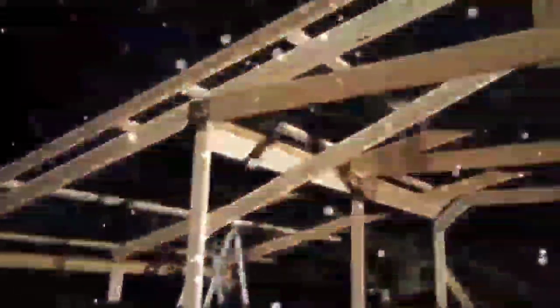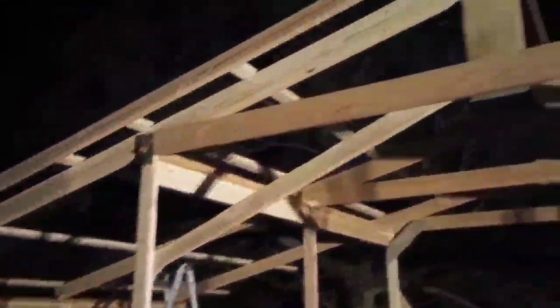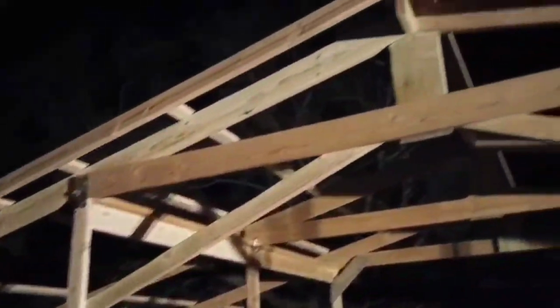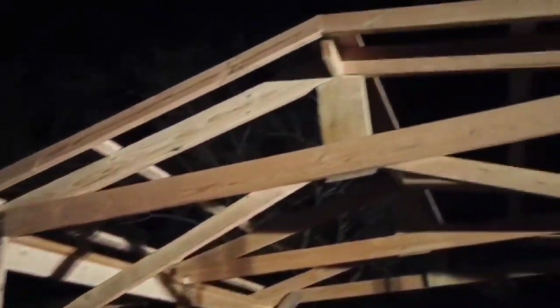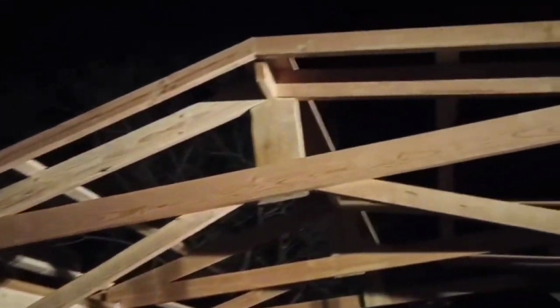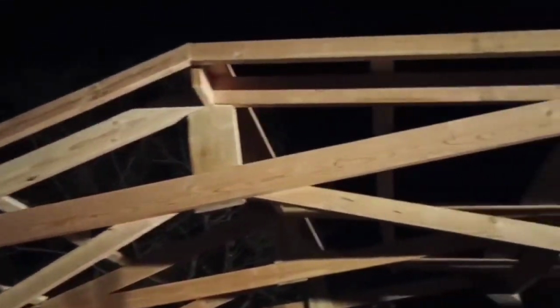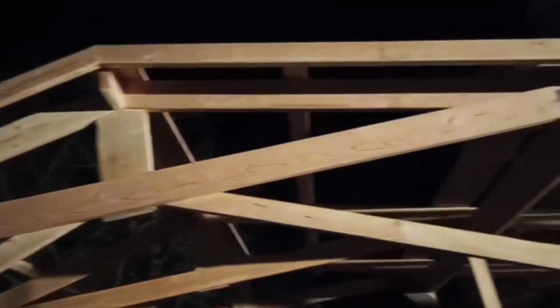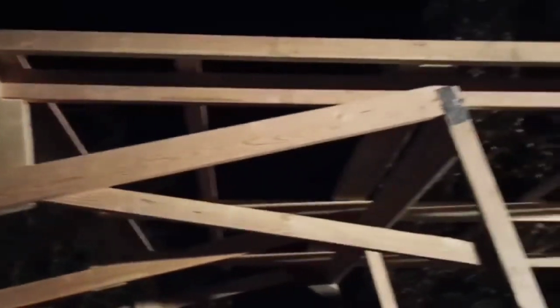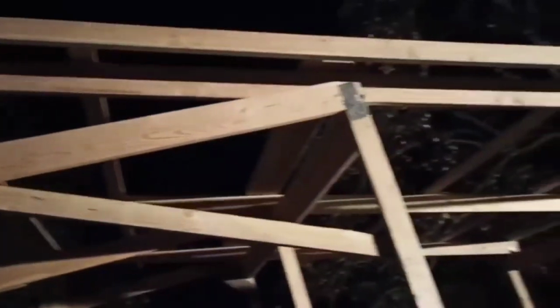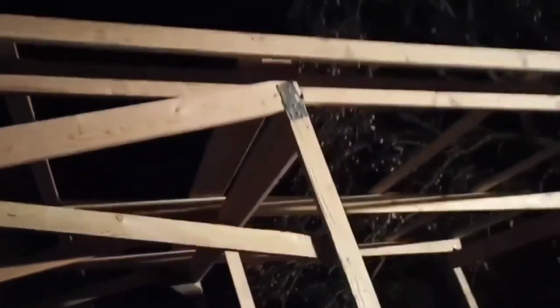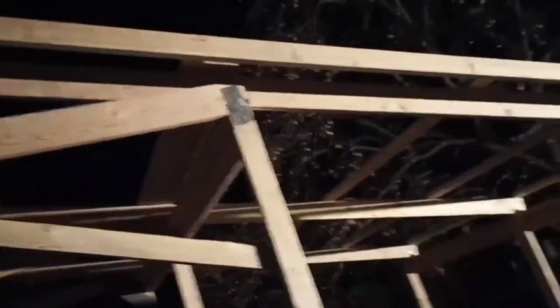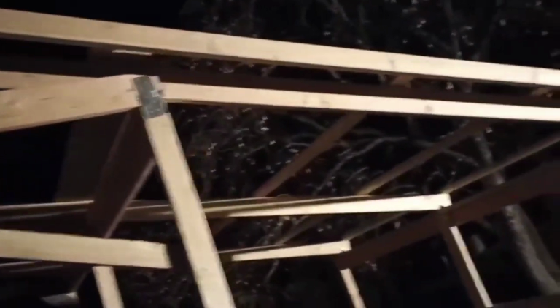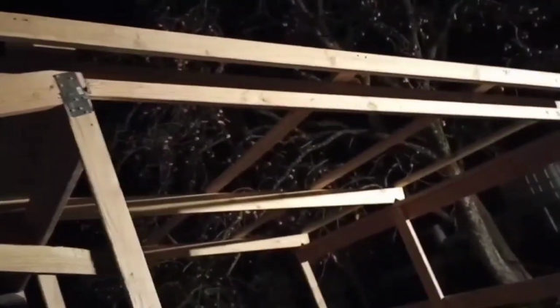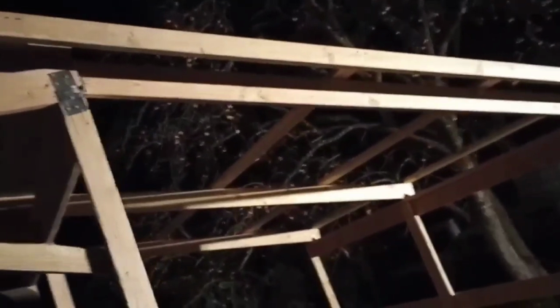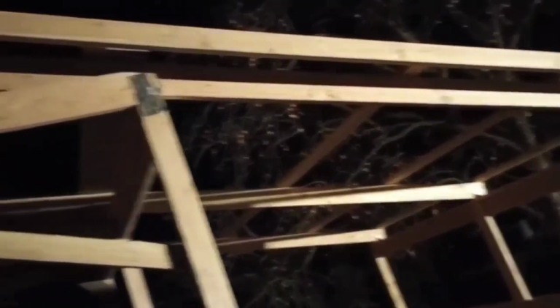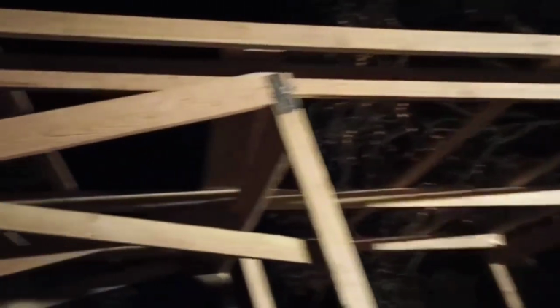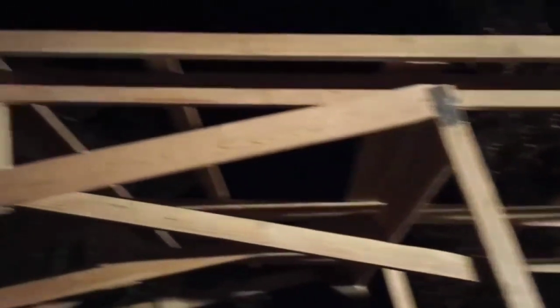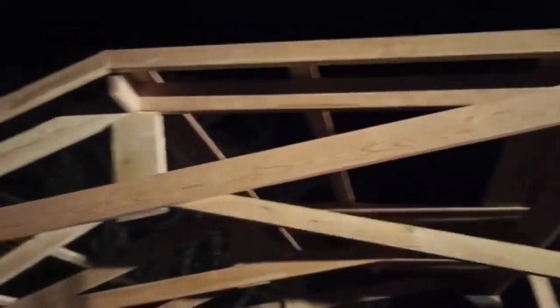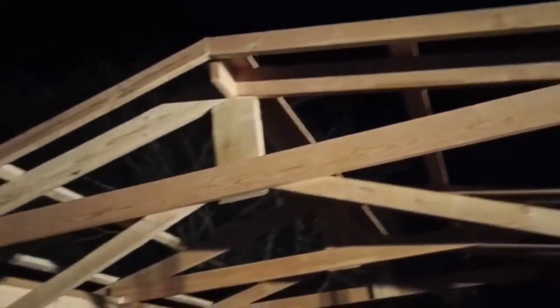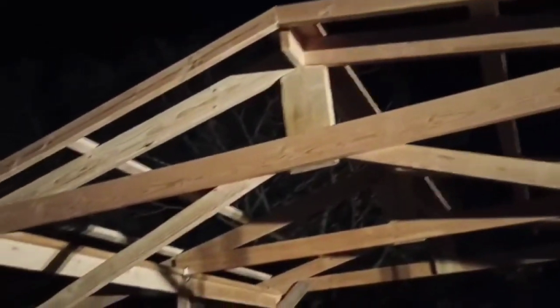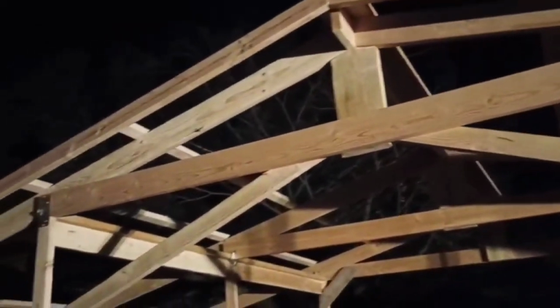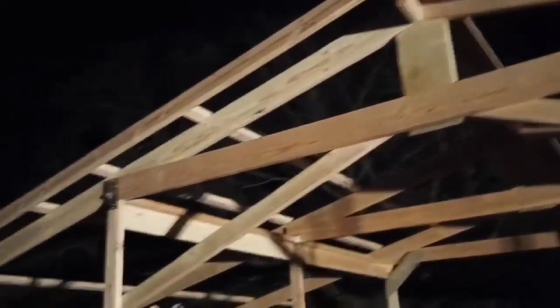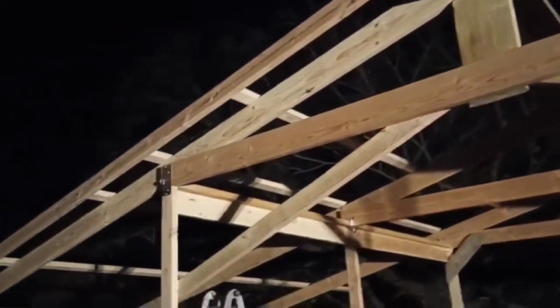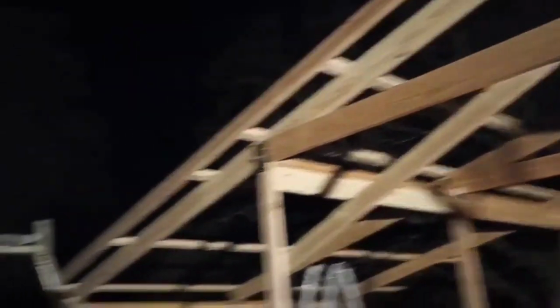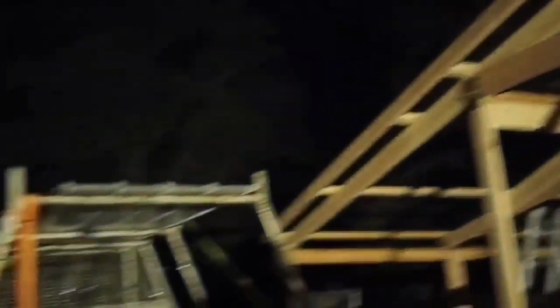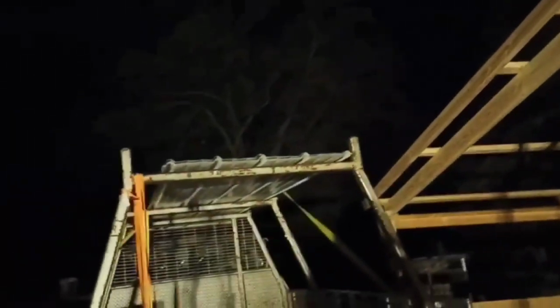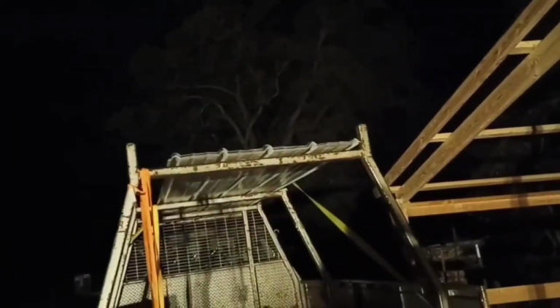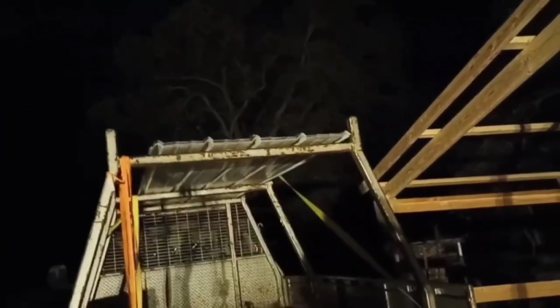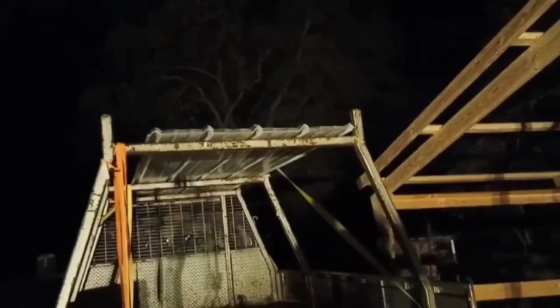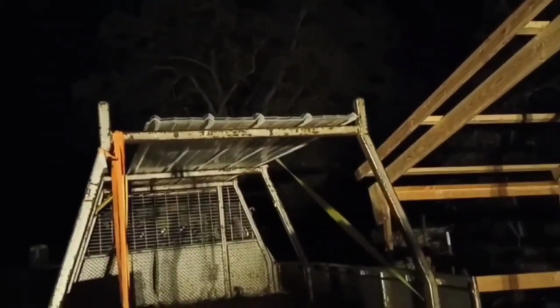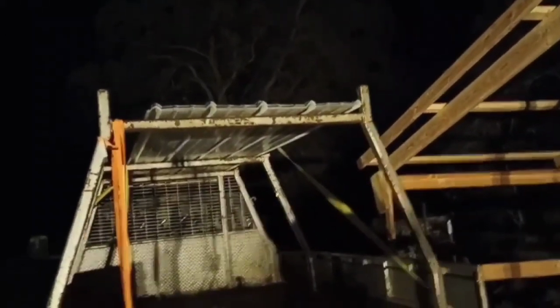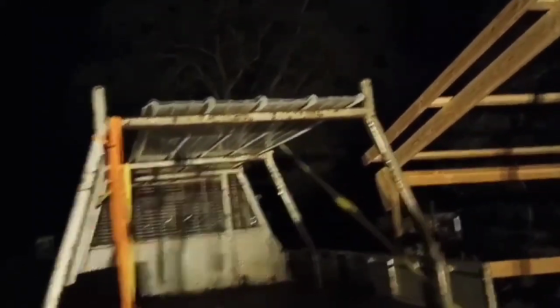We got the front edge on the stringers so that we're ready to nail or screw on the sheet metal. We're going to be using 2-inch sheet metal screws and the standing ridge barn metal.